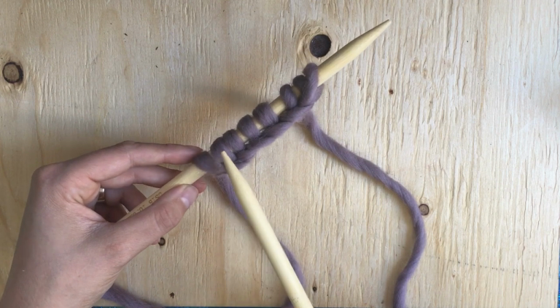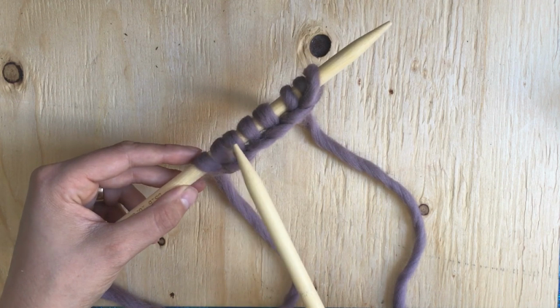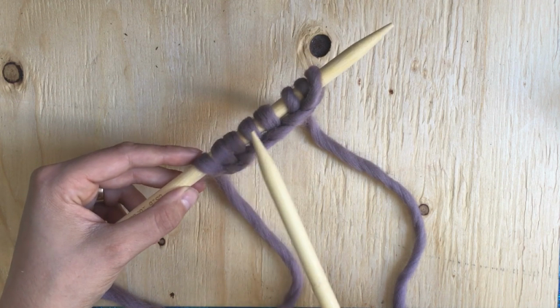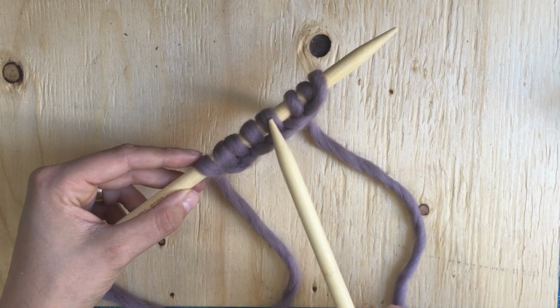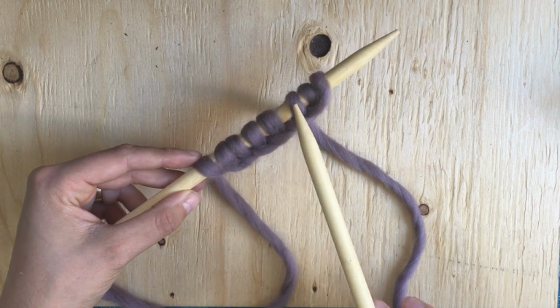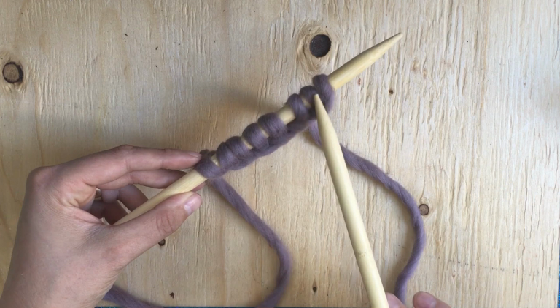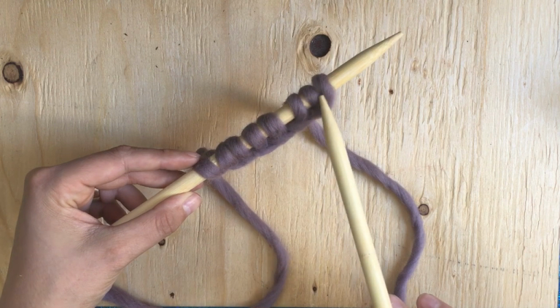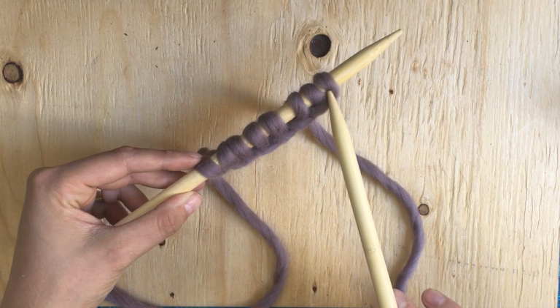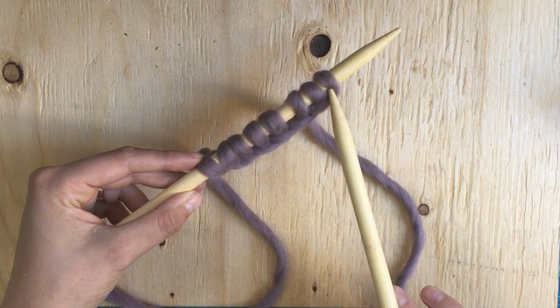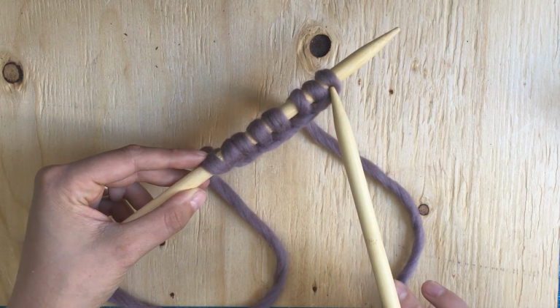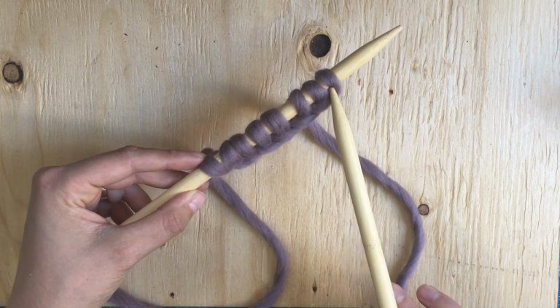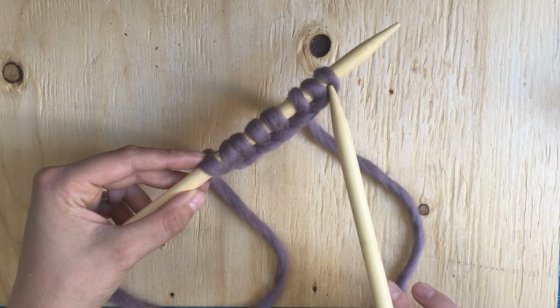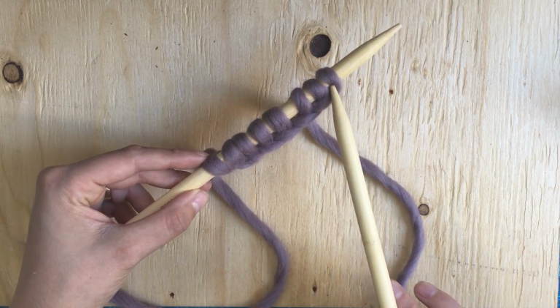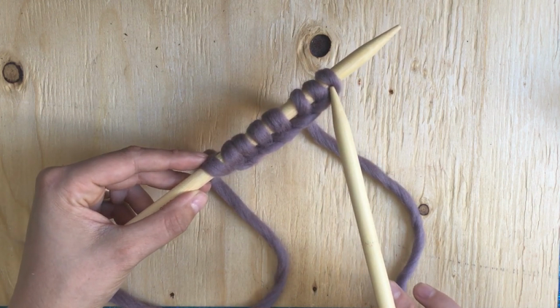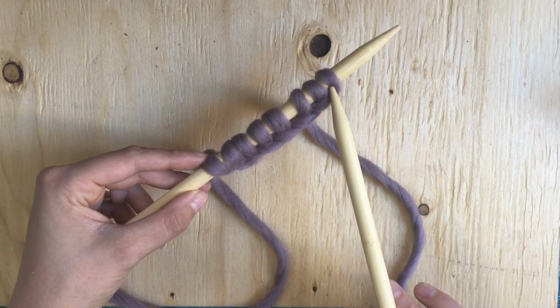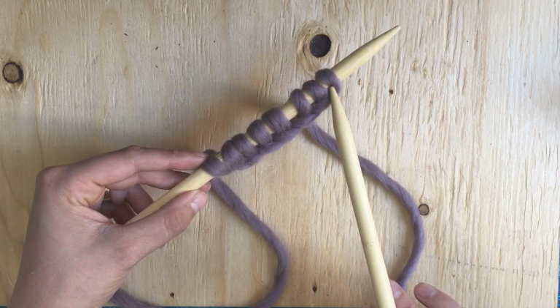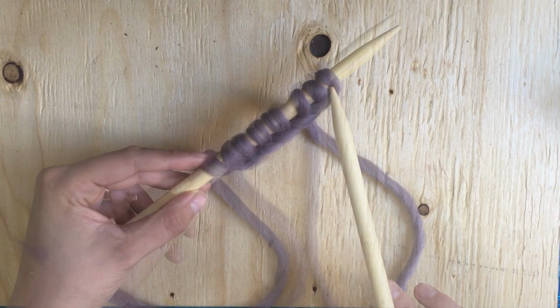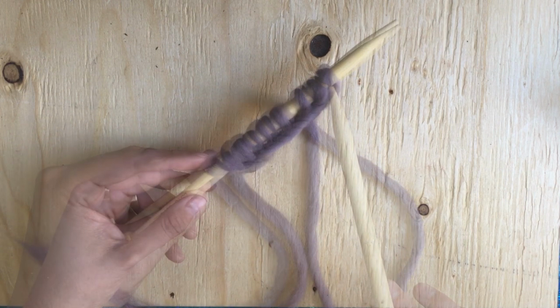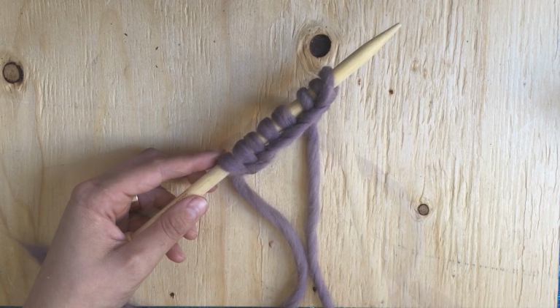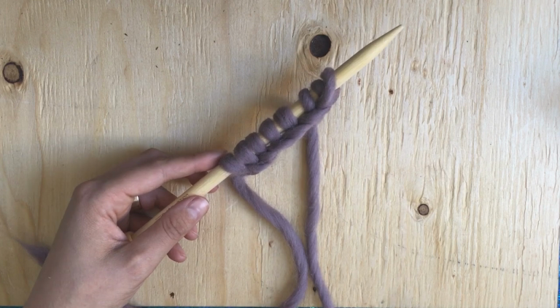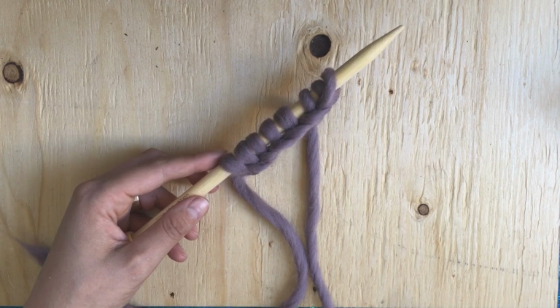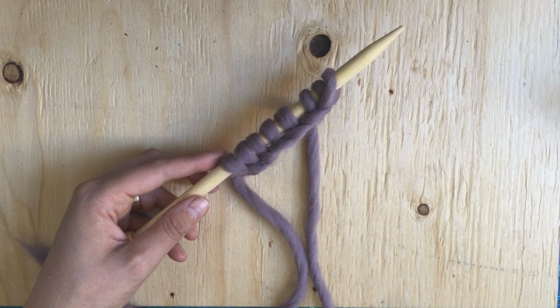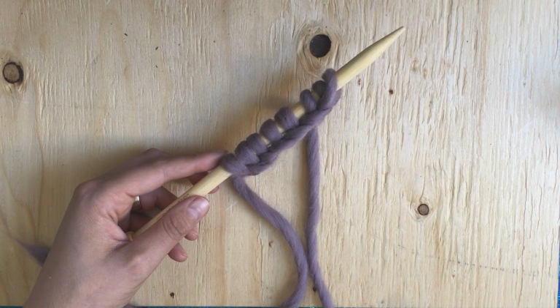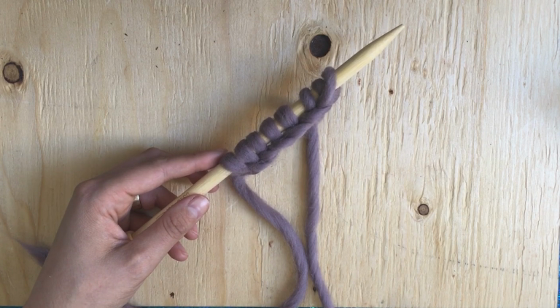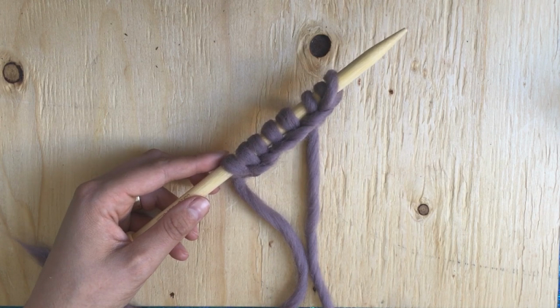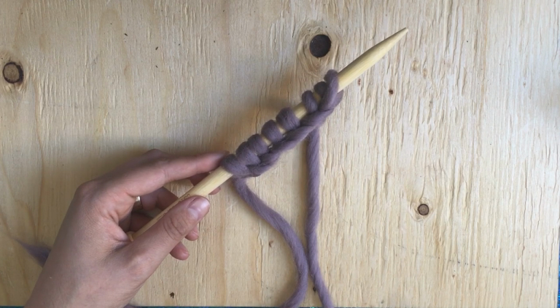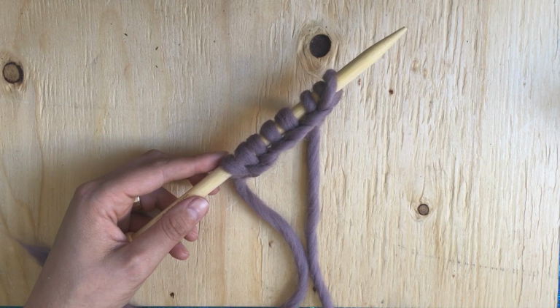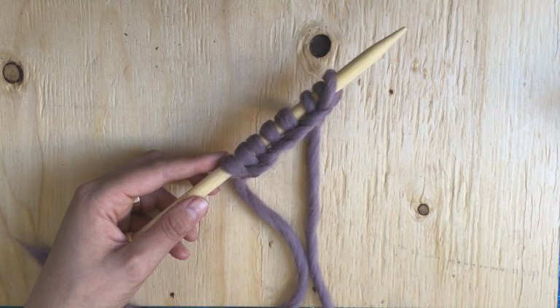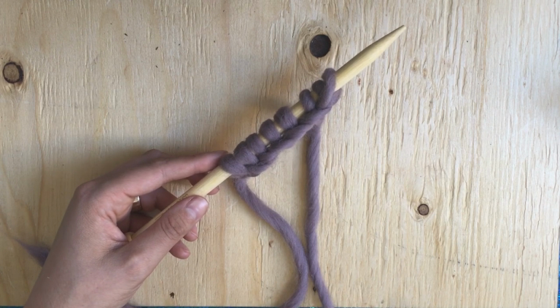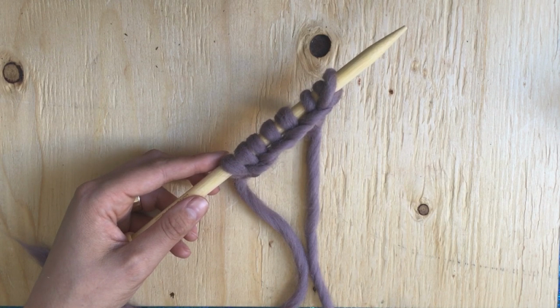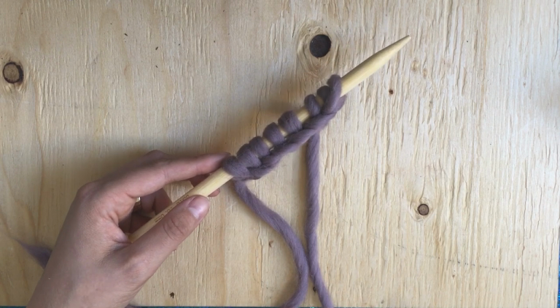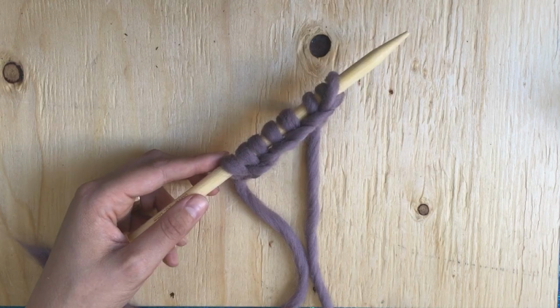And then the slipknot that you did at the very first stitch does count as well, so counting again: one, two, three, four, five, six, seven, eight. So we've cast on eight stitches. Thank you so much for watching the cable cast-on tutorial. Be sure to check out our YouTube channel for more knitting tutorials.